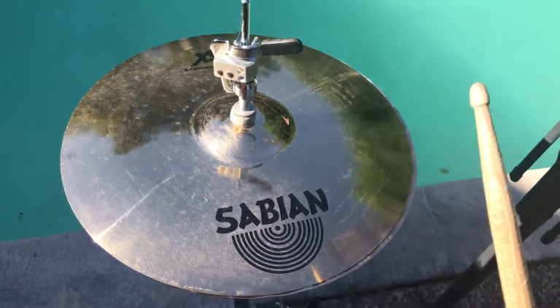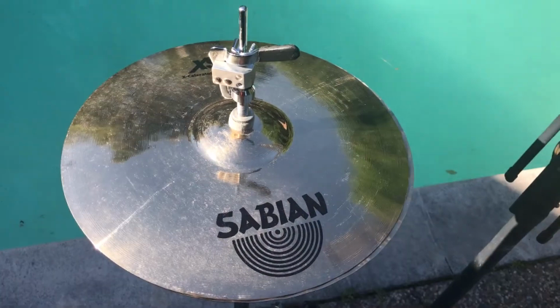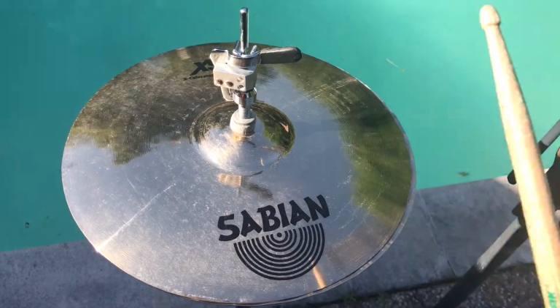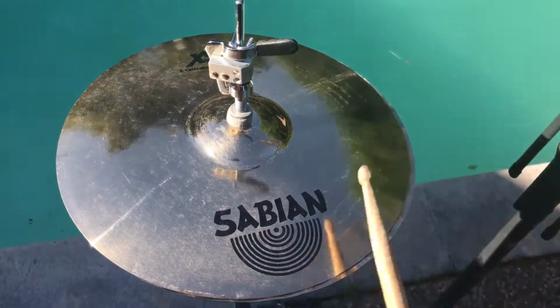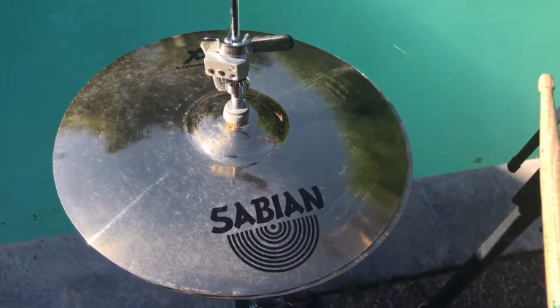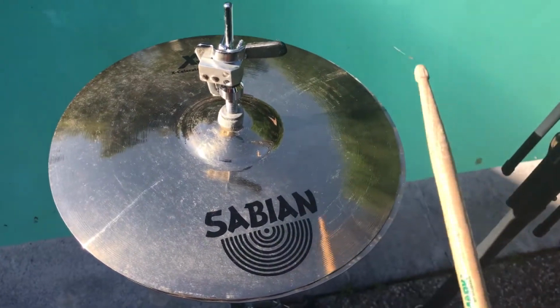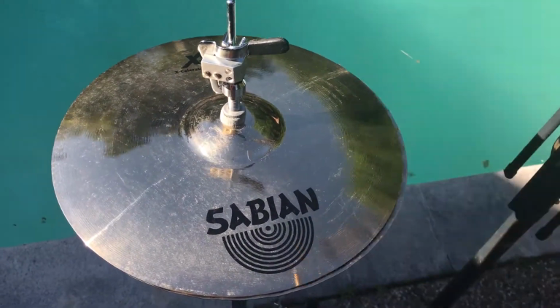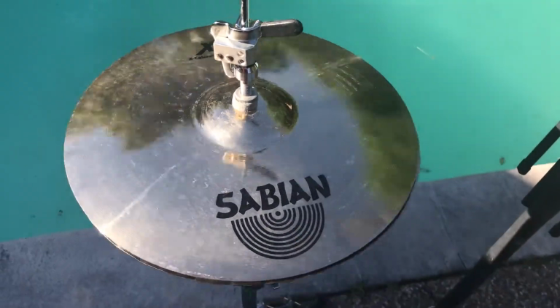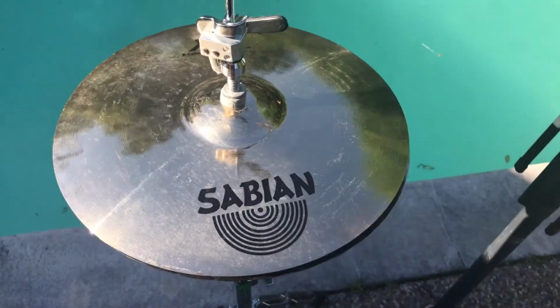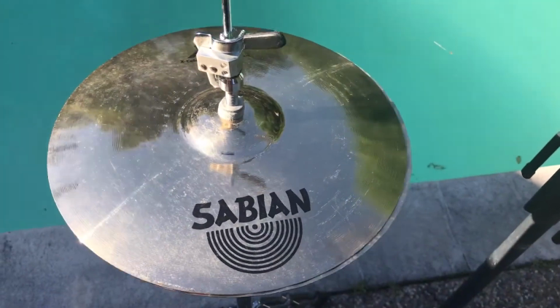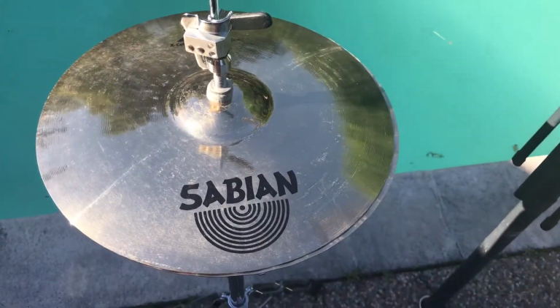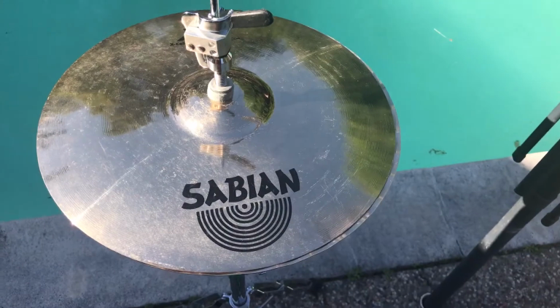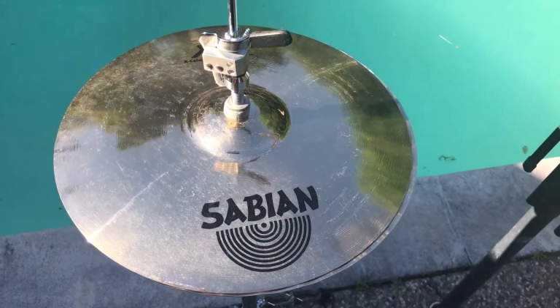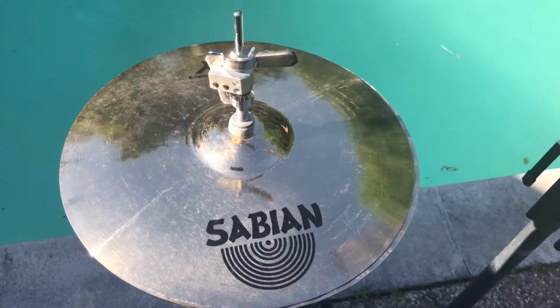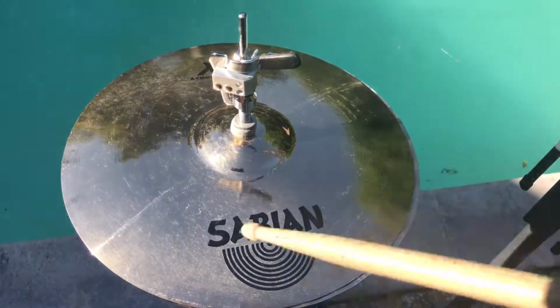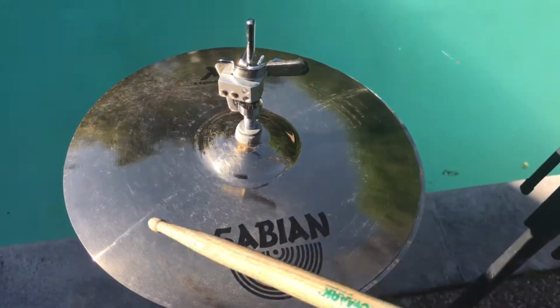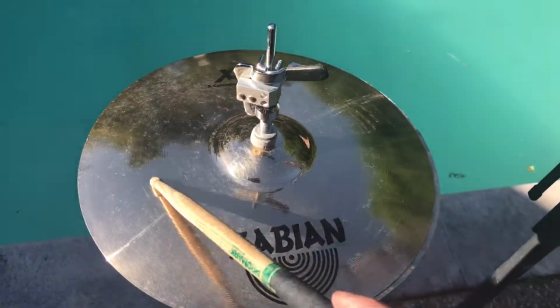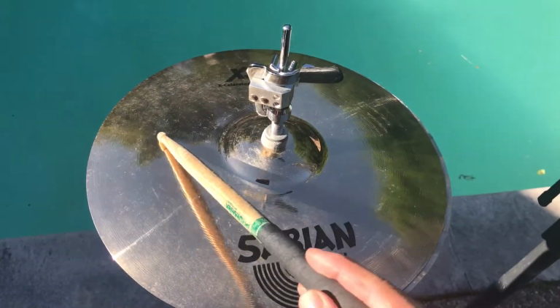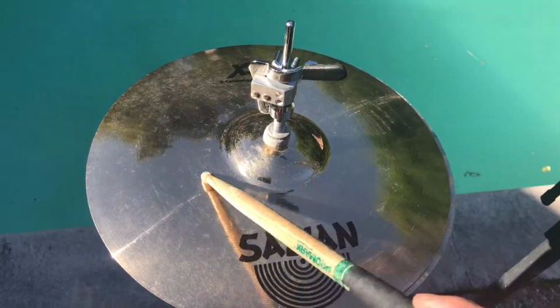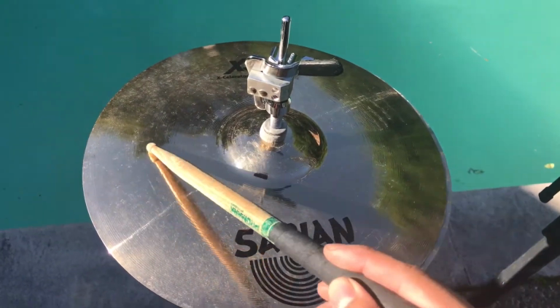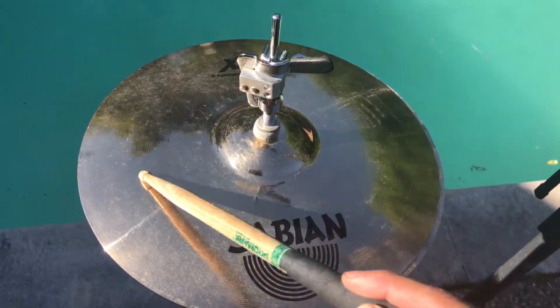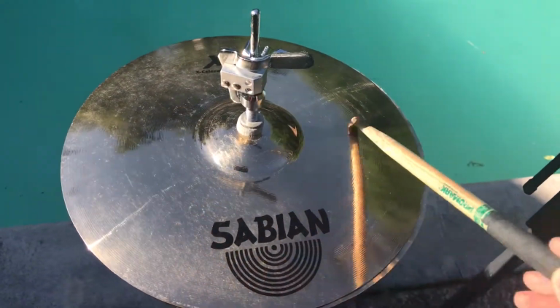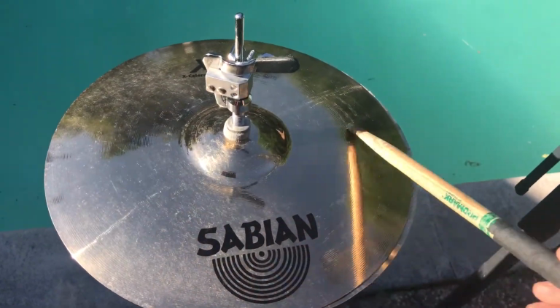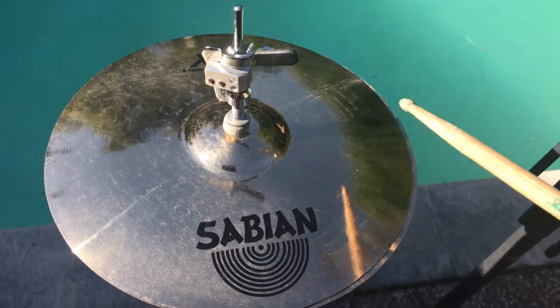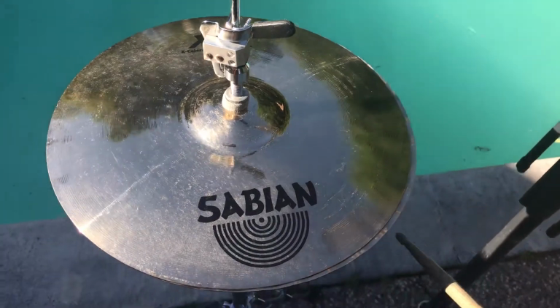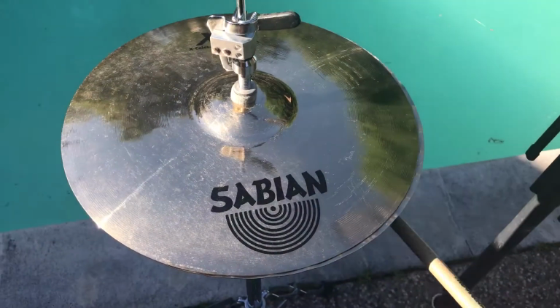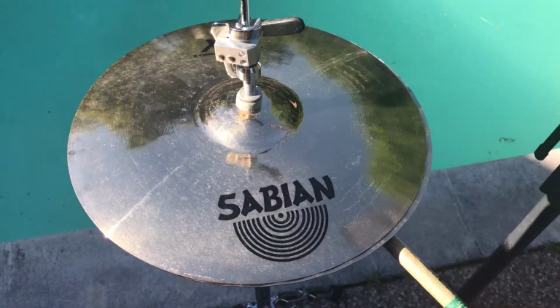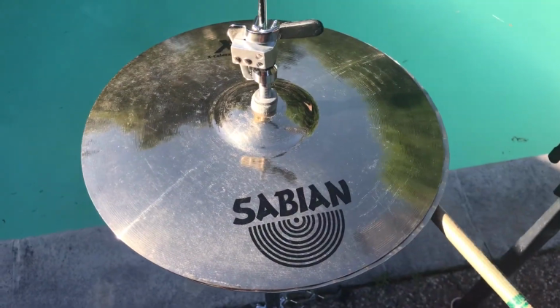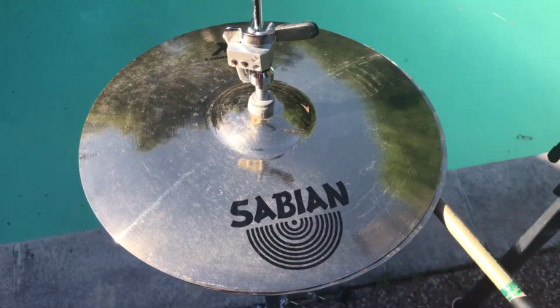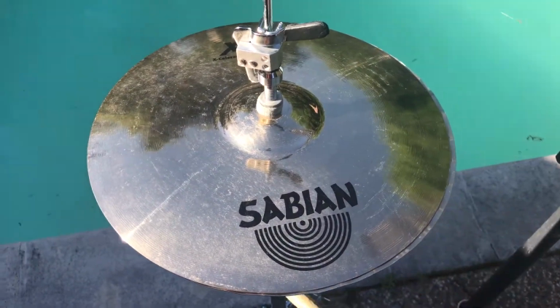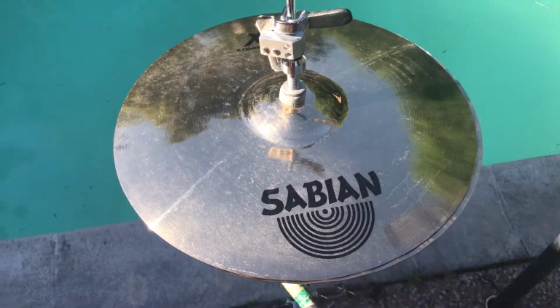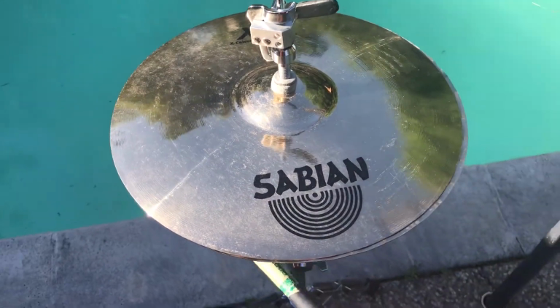There's nothing wrong with these cymbals right here — sounds good as new. But we're going to modify them up. We're going to put two holes: one right here, one right here in the top, and then as well on the bottom — one right there, one right there as well.